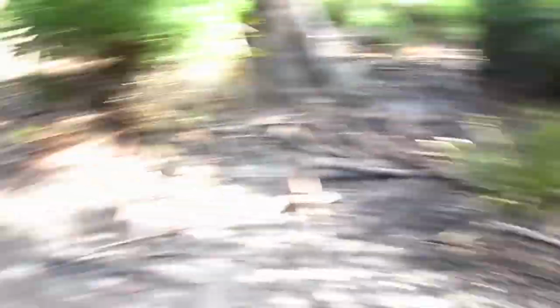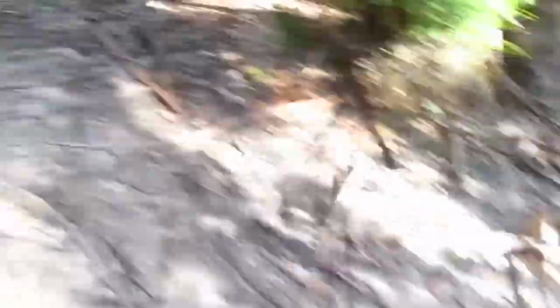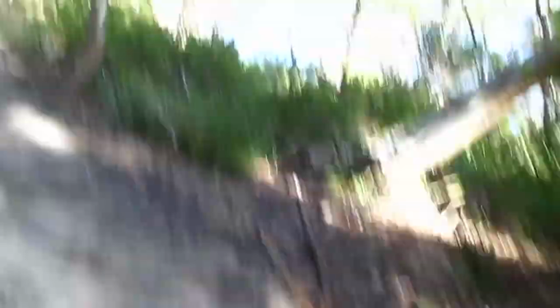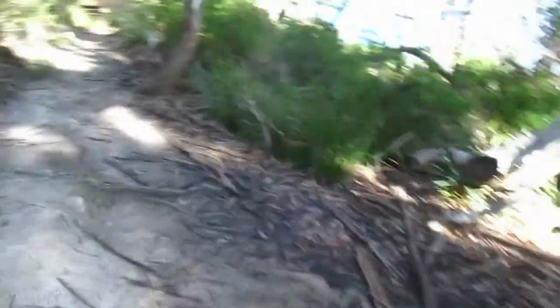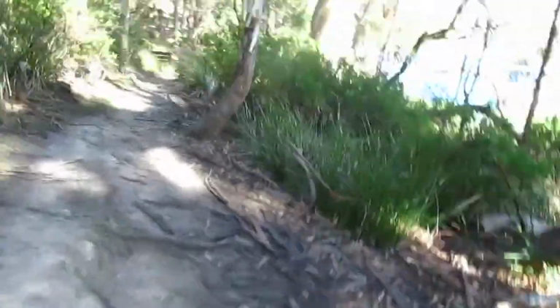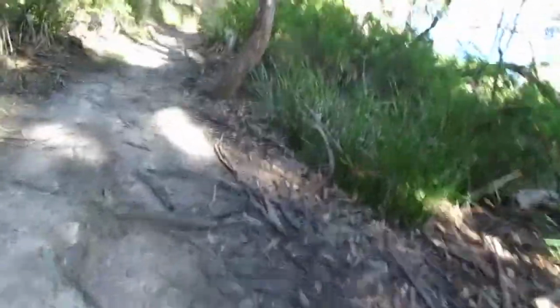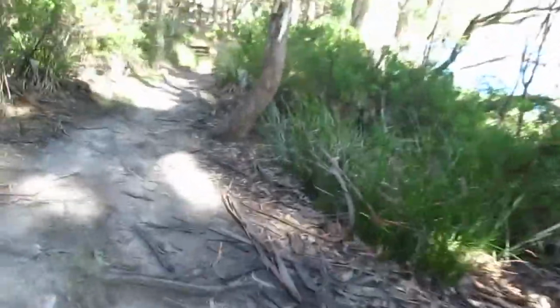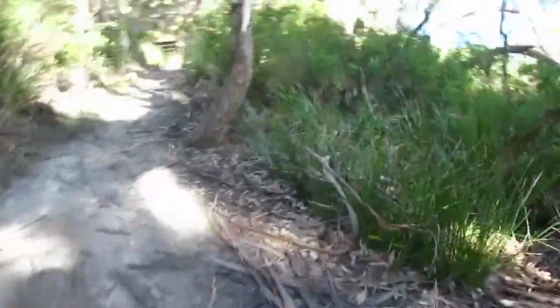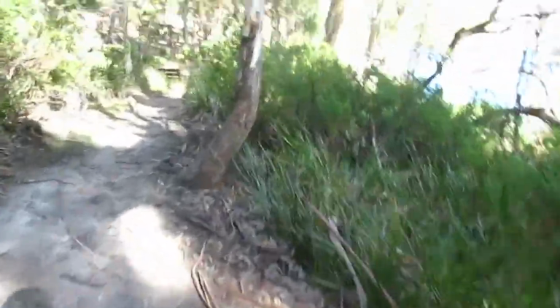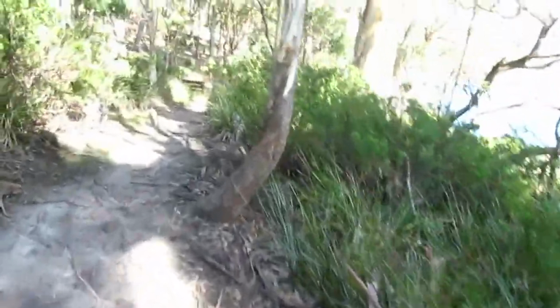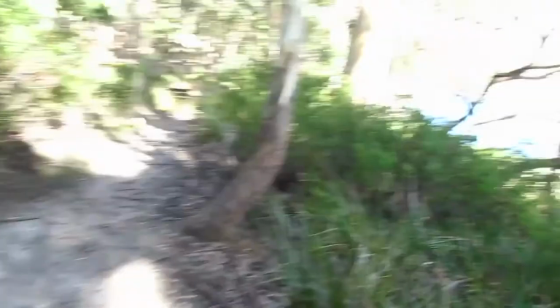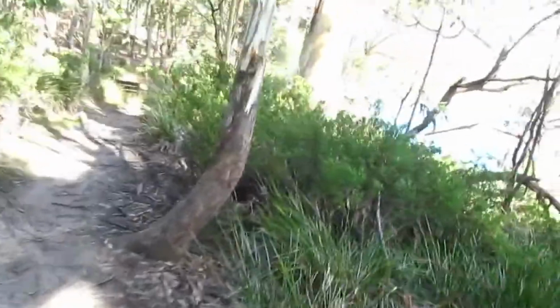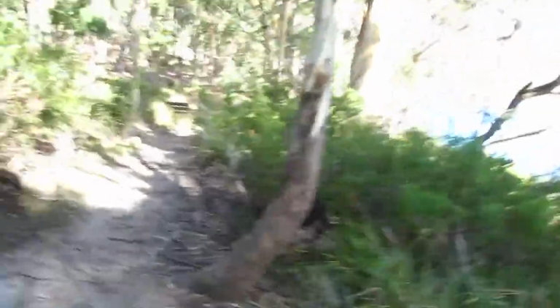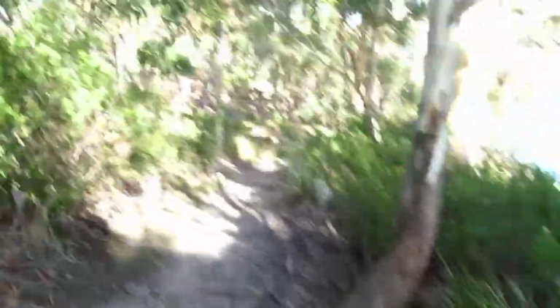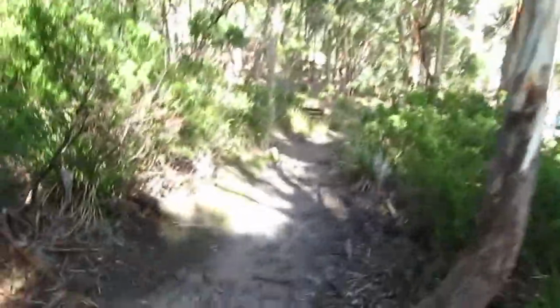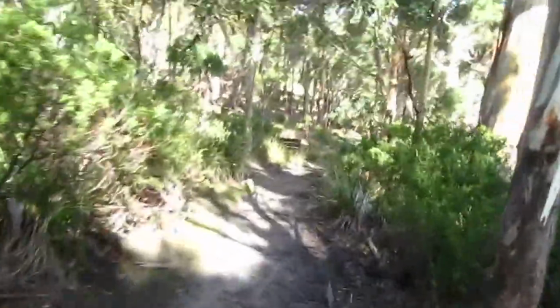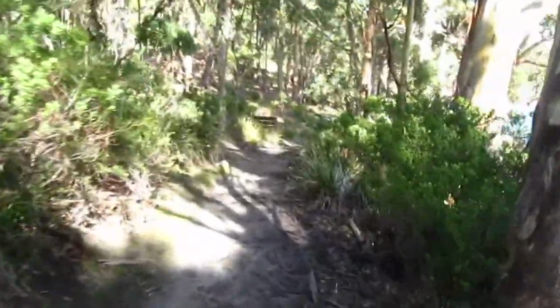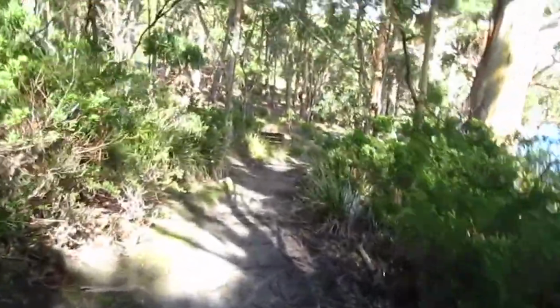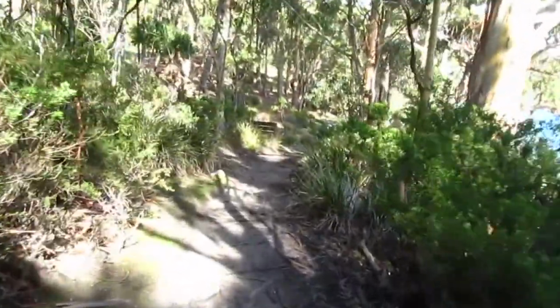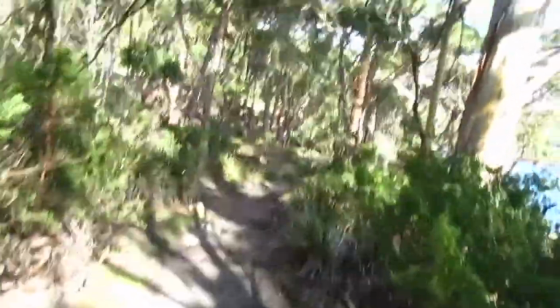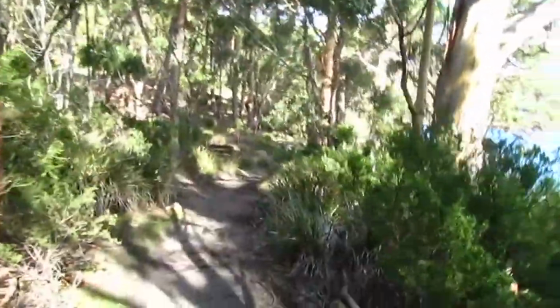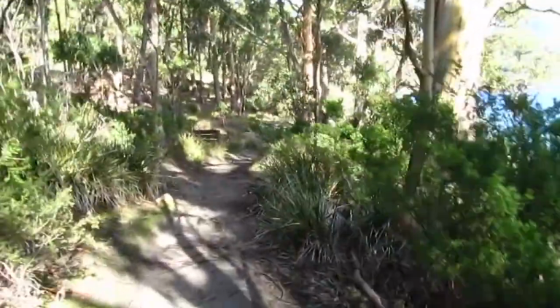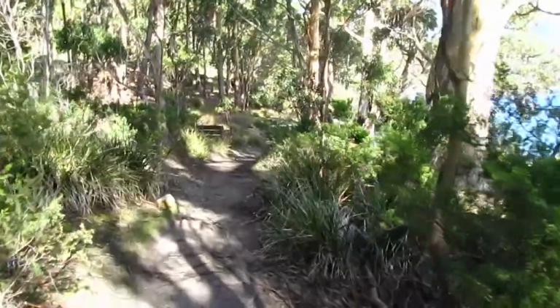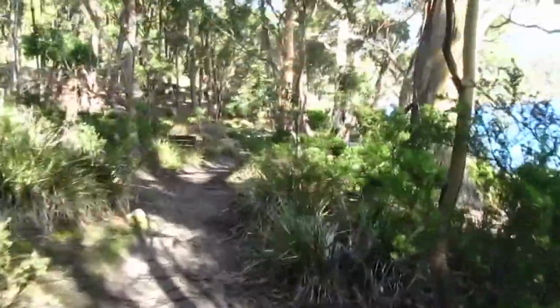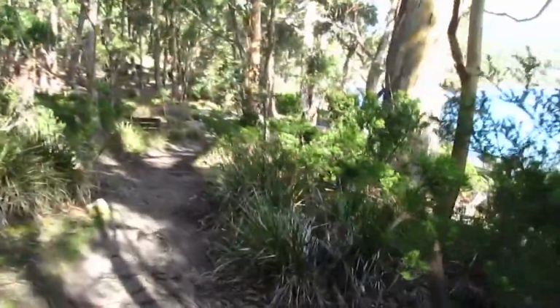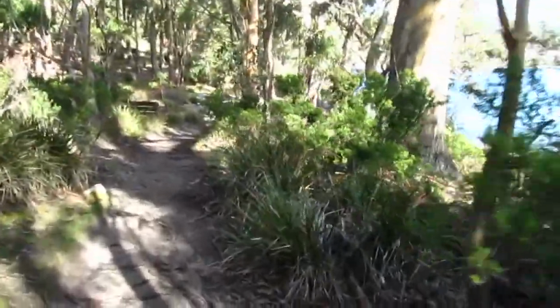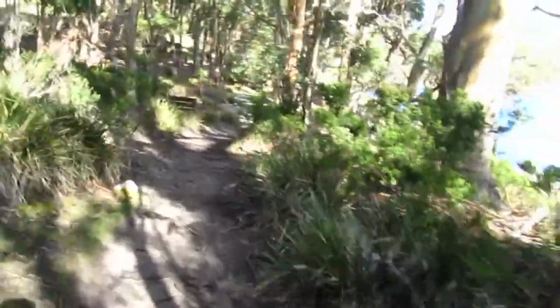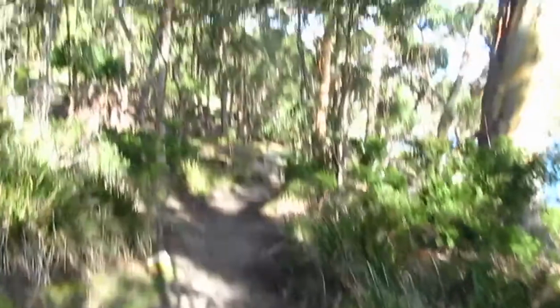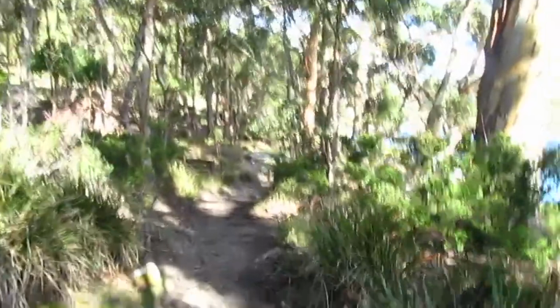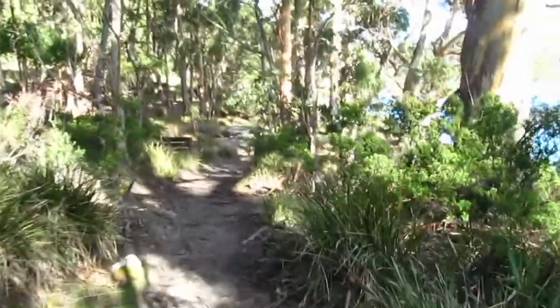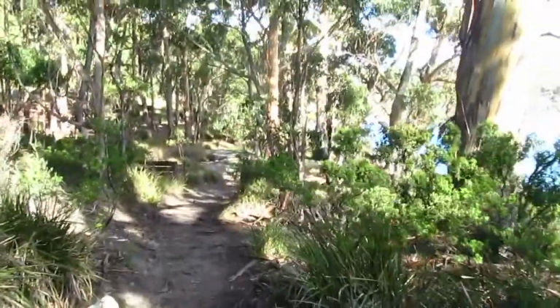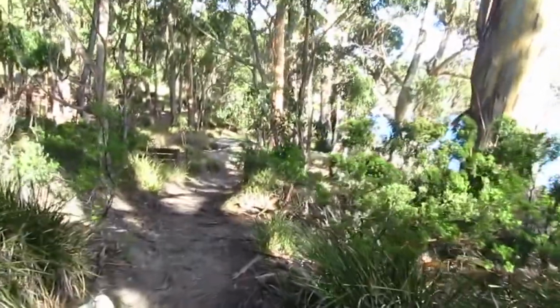Well, back on the original track now. Not a bad little walk — some pretty good views.